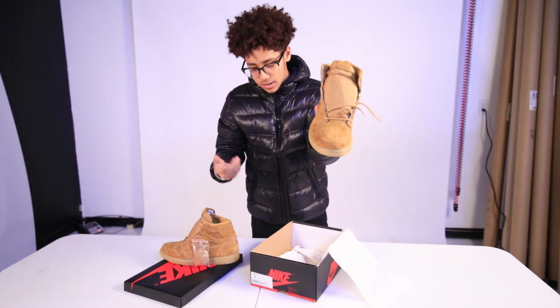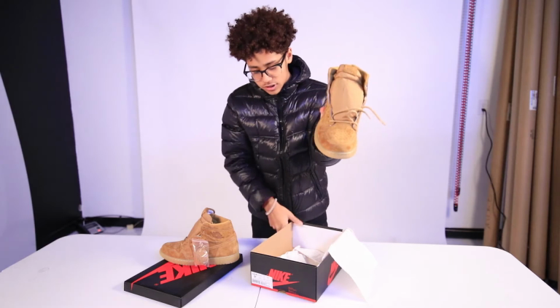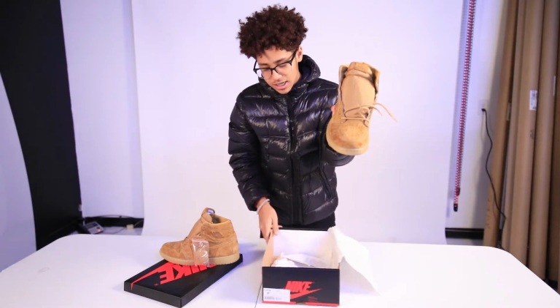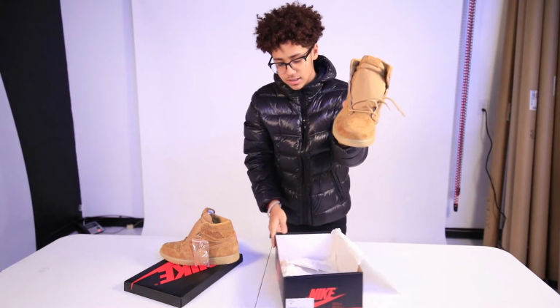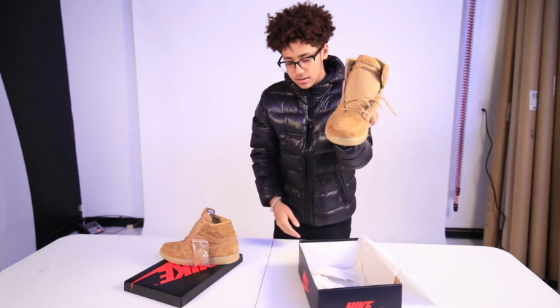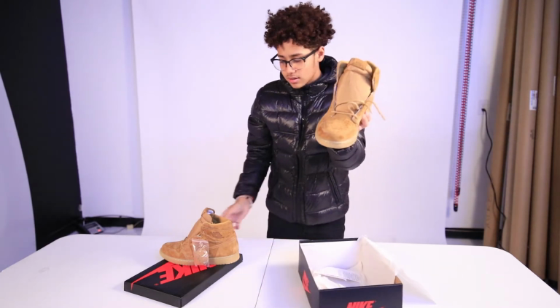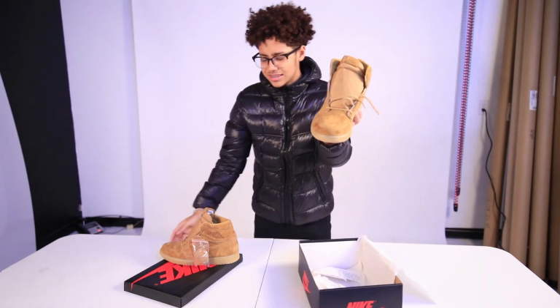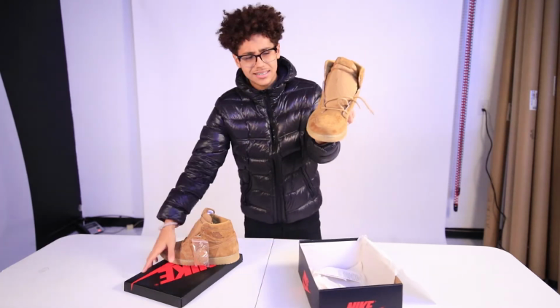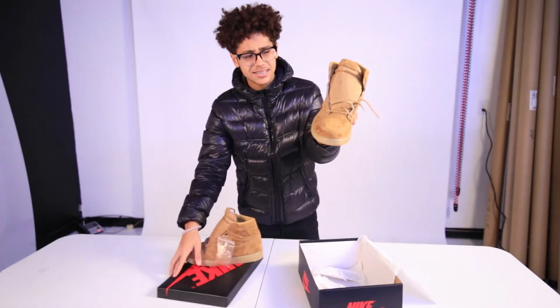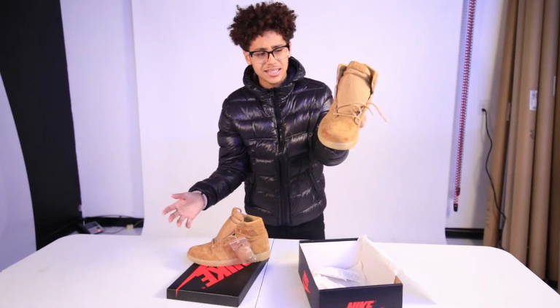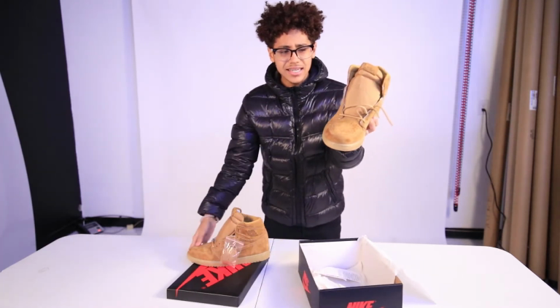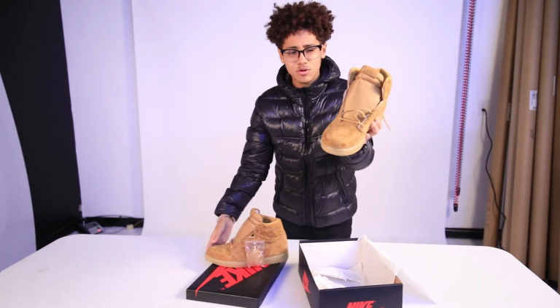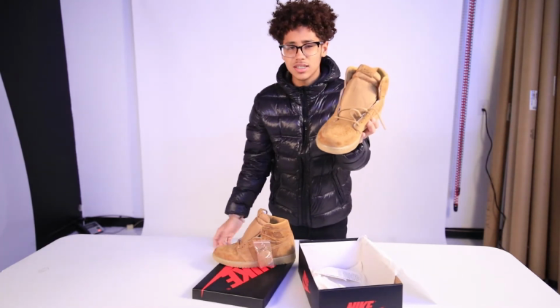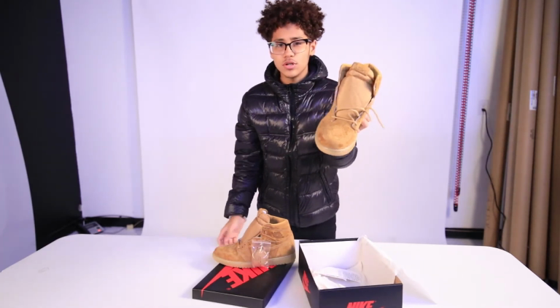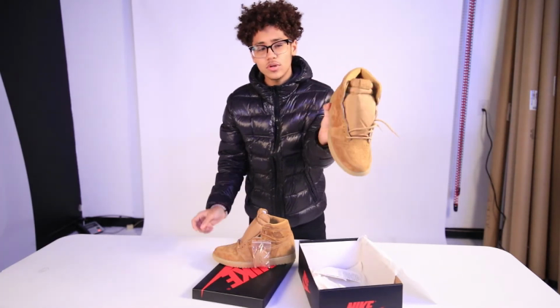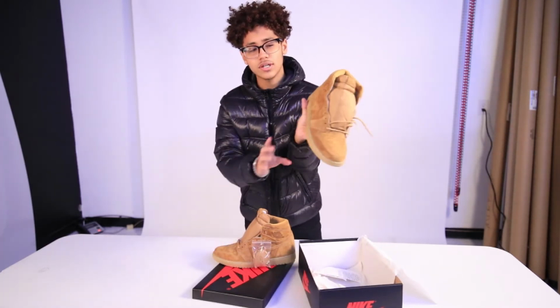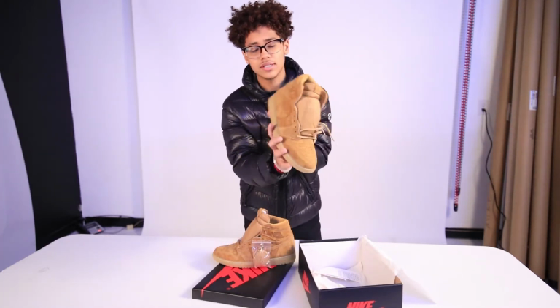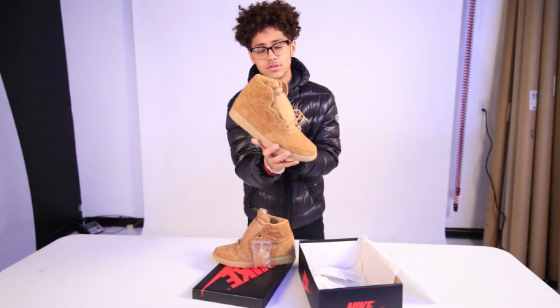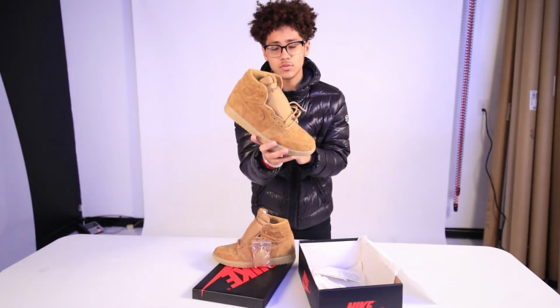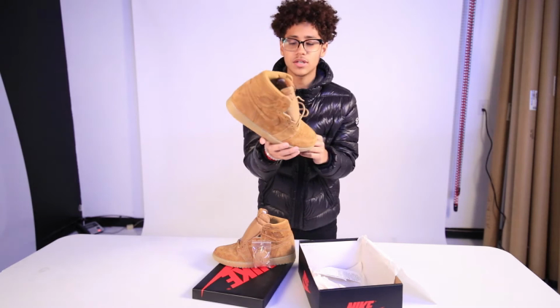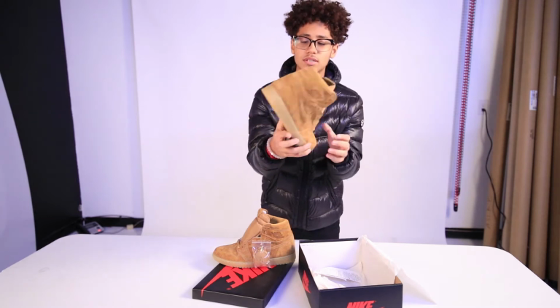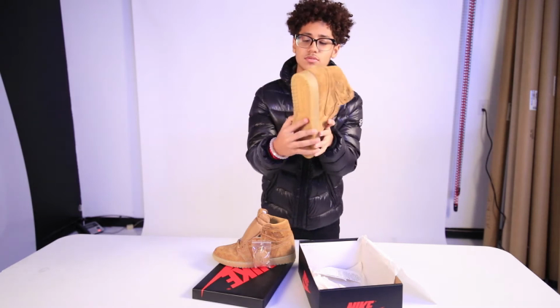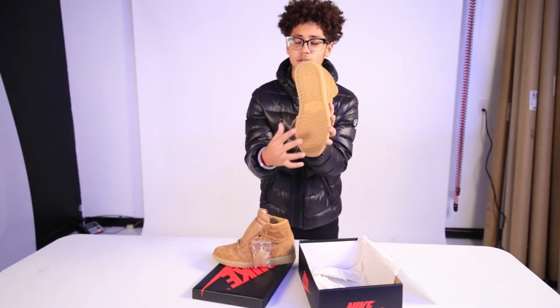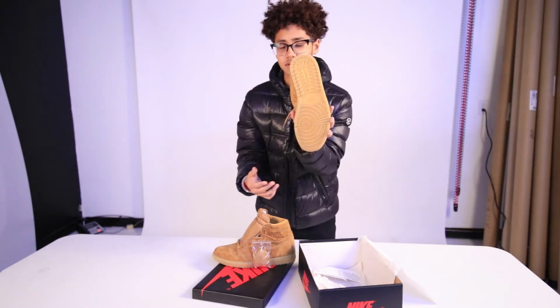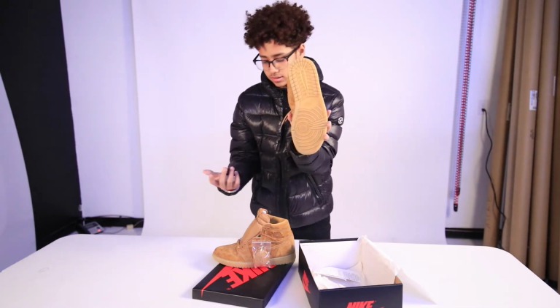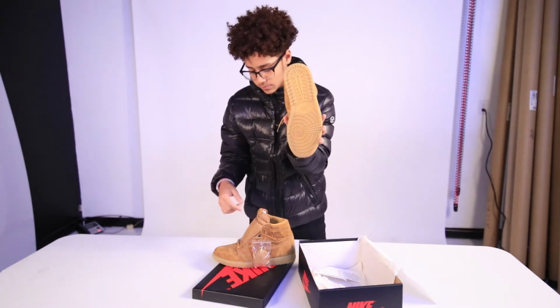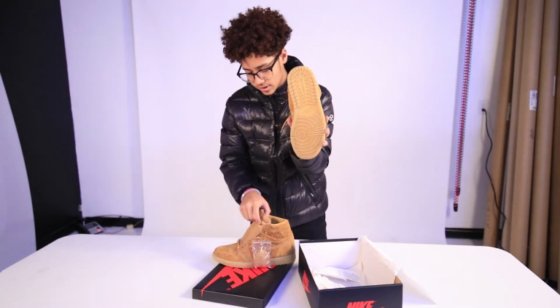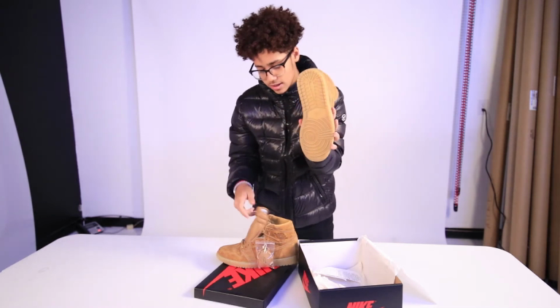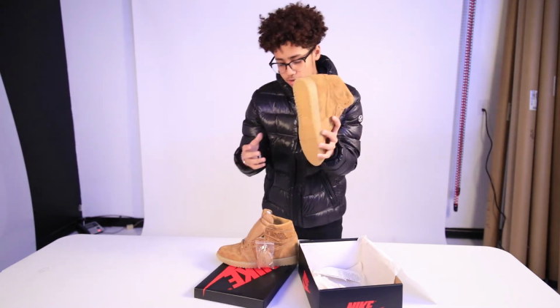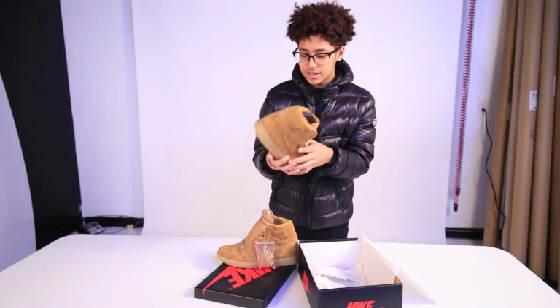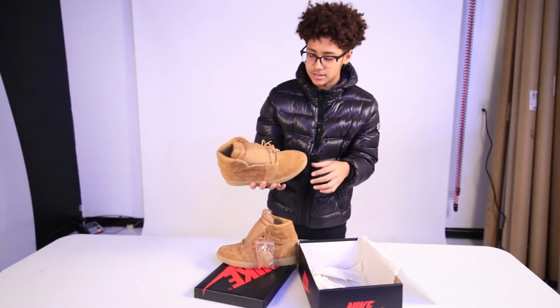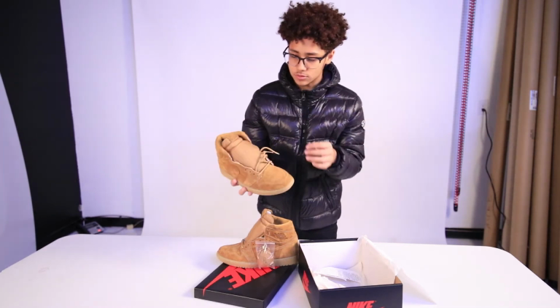What did you guys think? Is this heat or sleep? What do you think about these shoes? Look at this — let's get into these shoes.